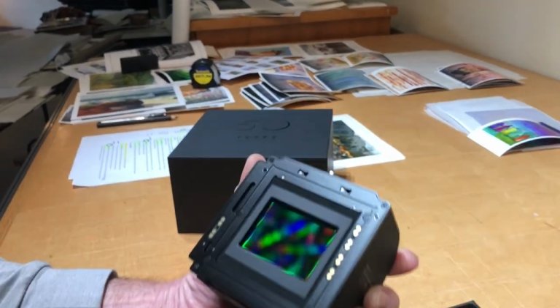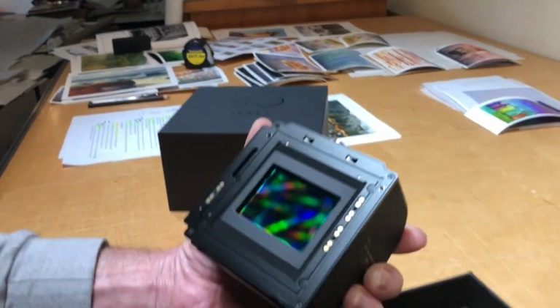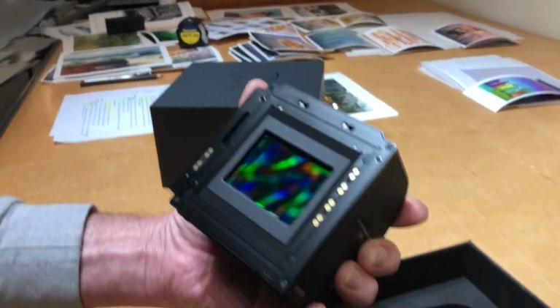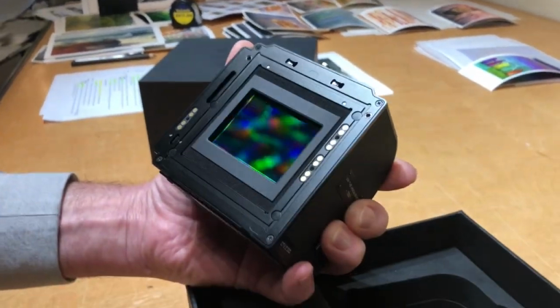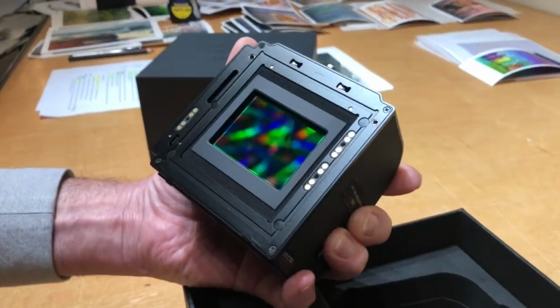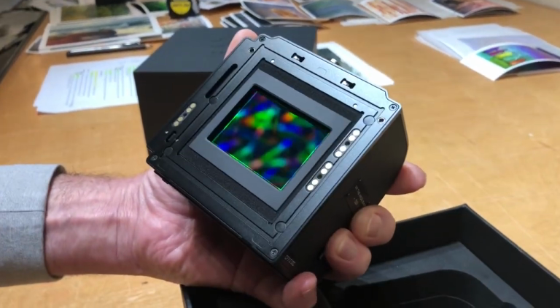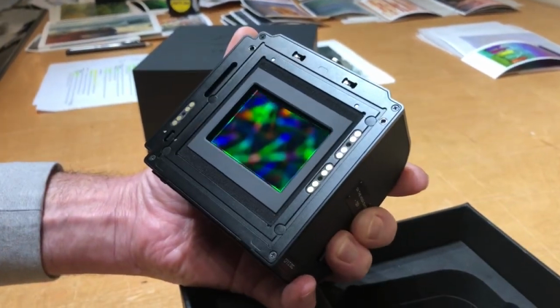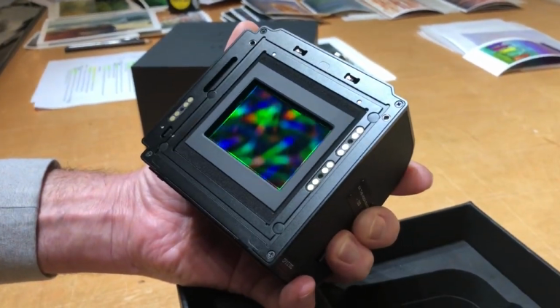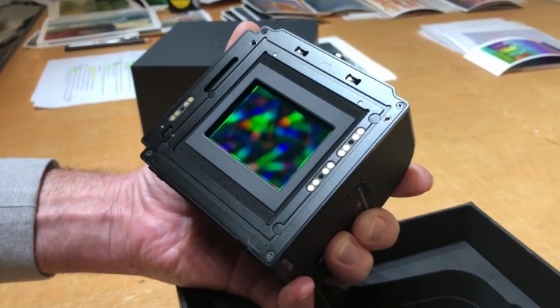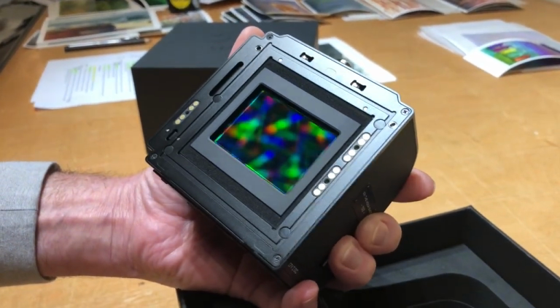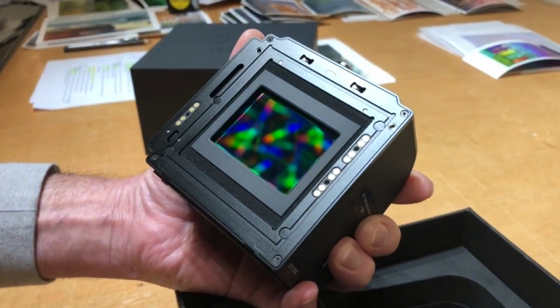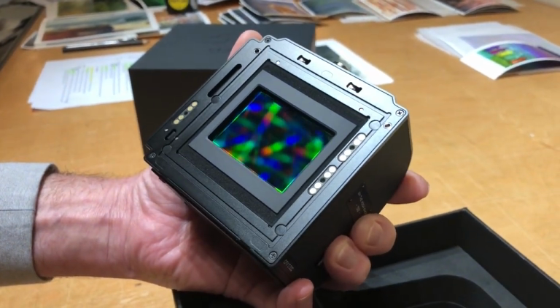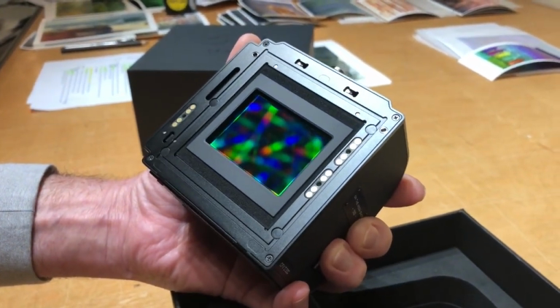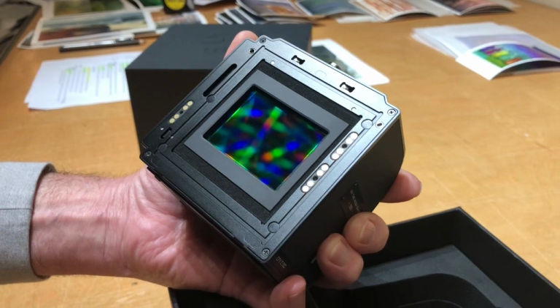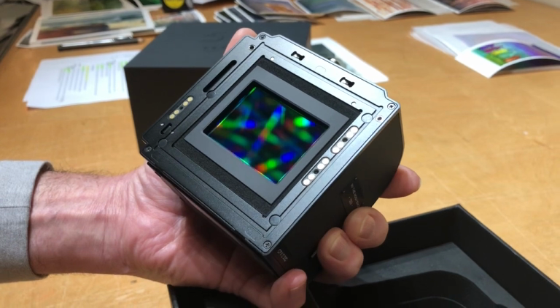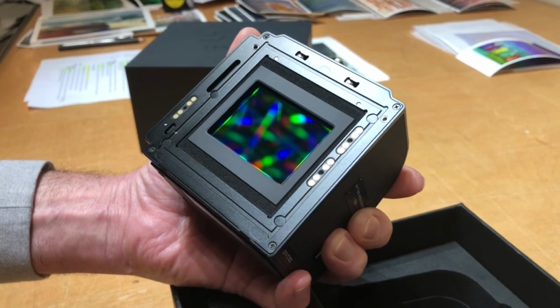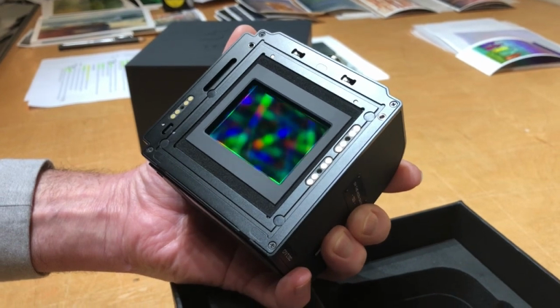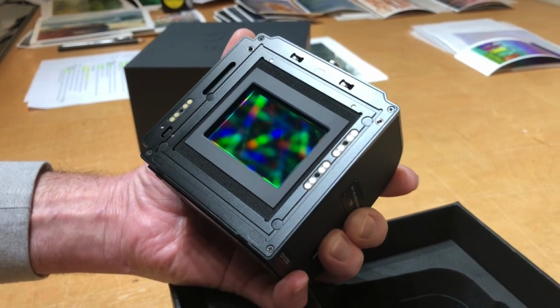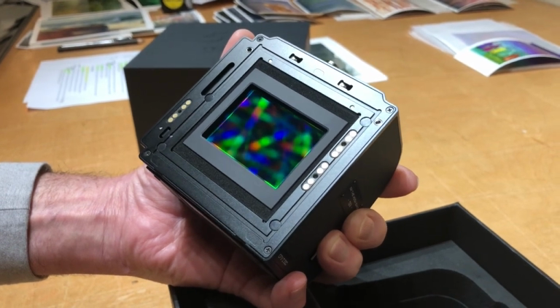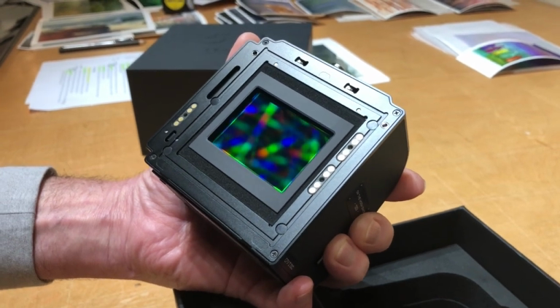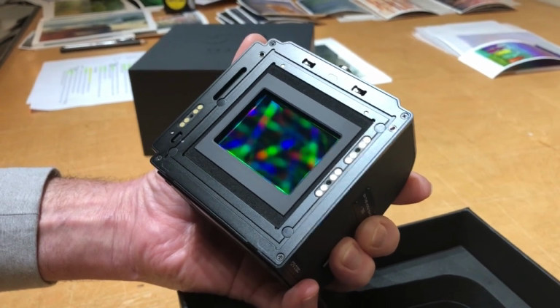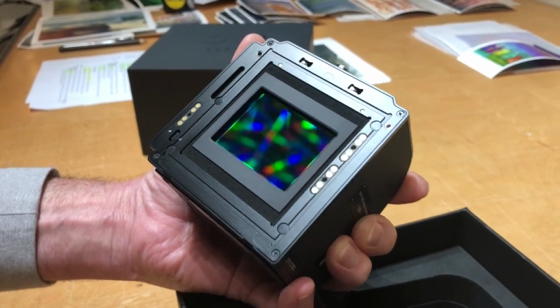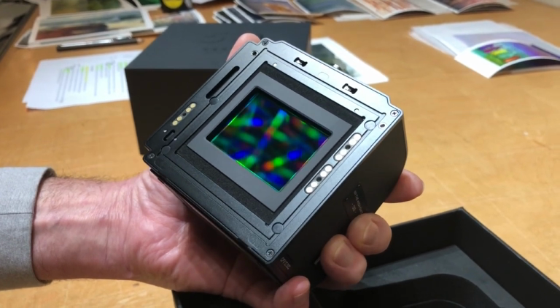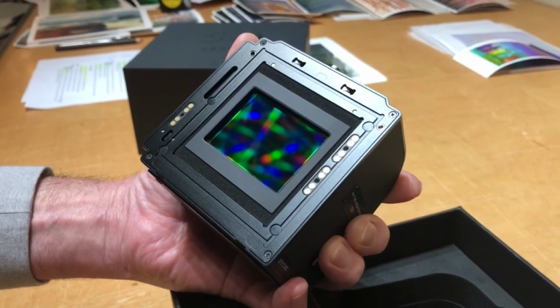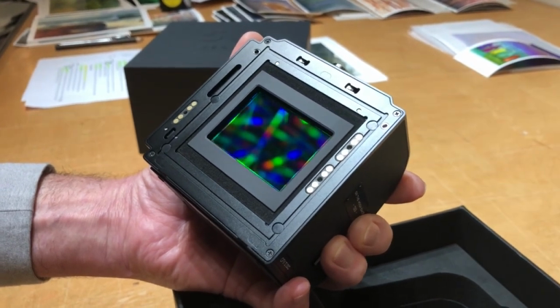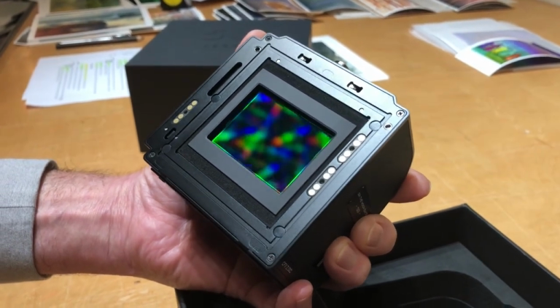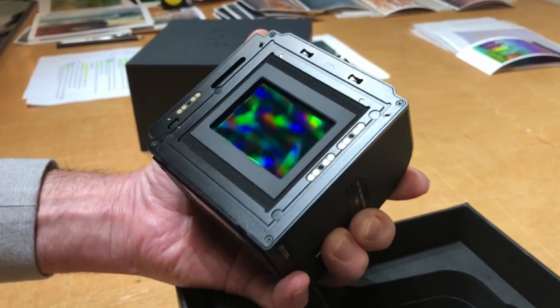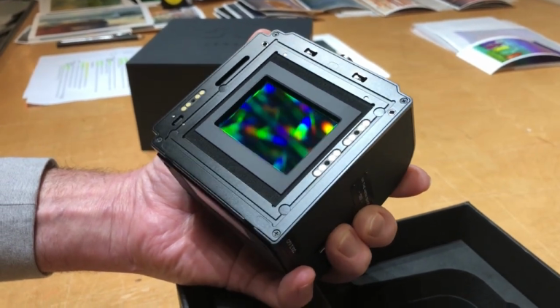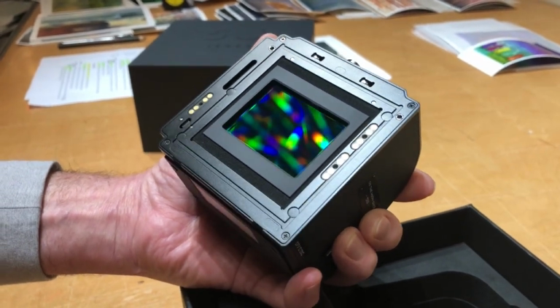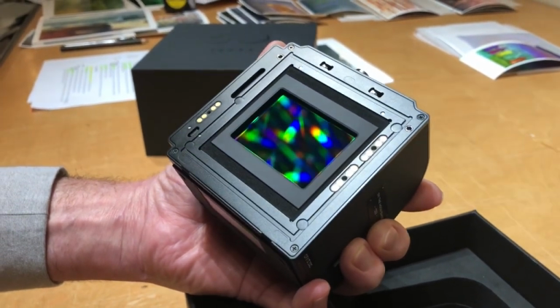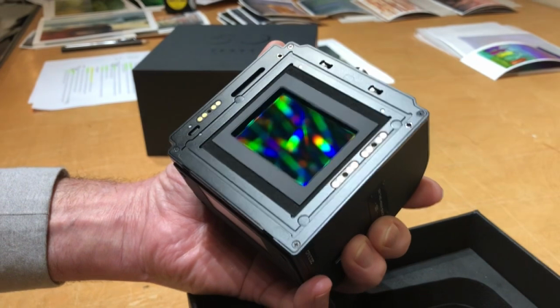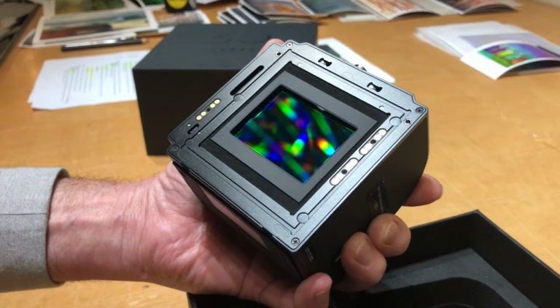Look at that. So what we have here — it's not a full two-and-a-quarter by two-and-a-quarter. It's sort of like a six-by-seven kind of frame, but it's 50 megapixels.